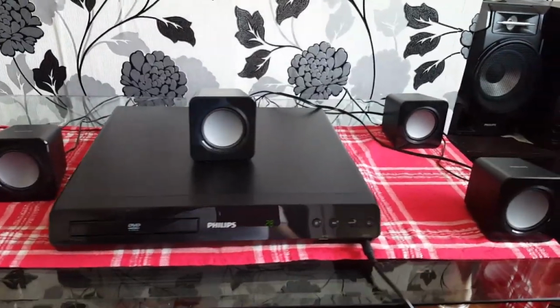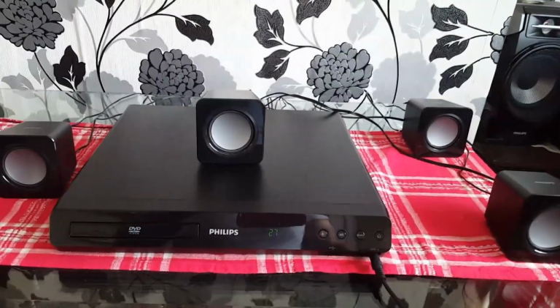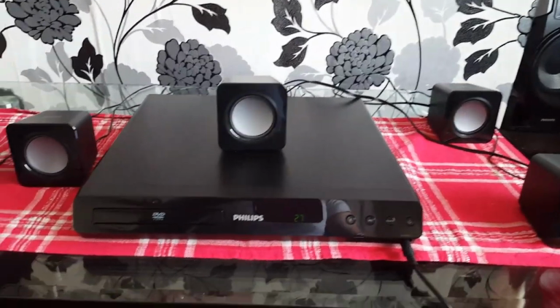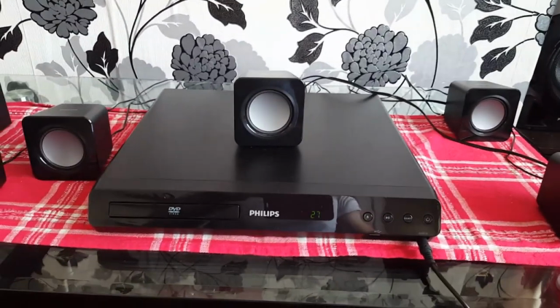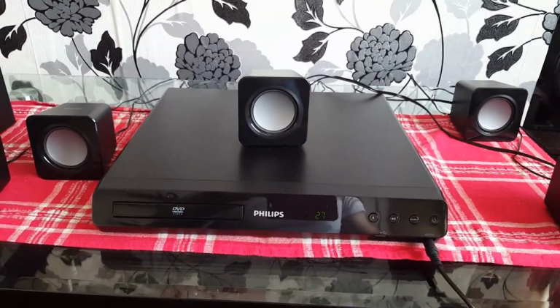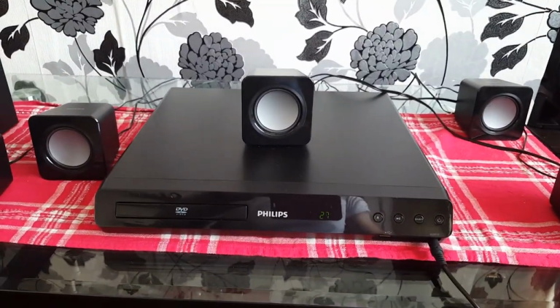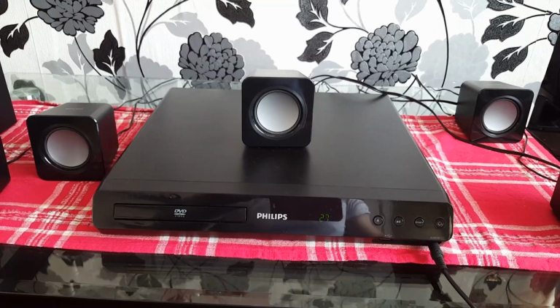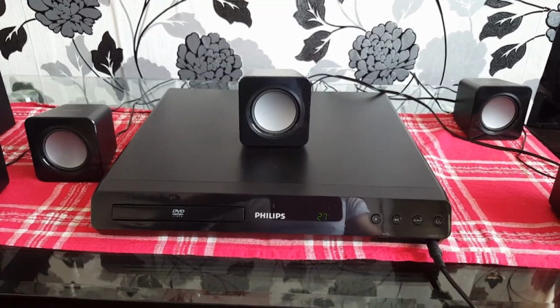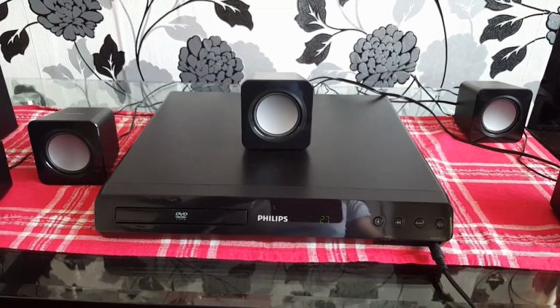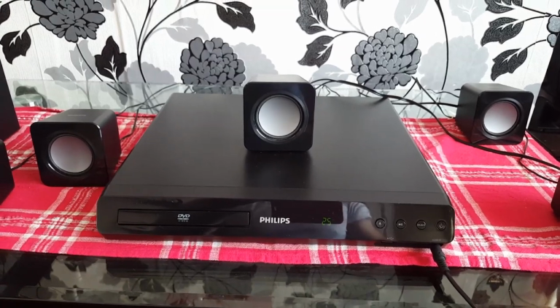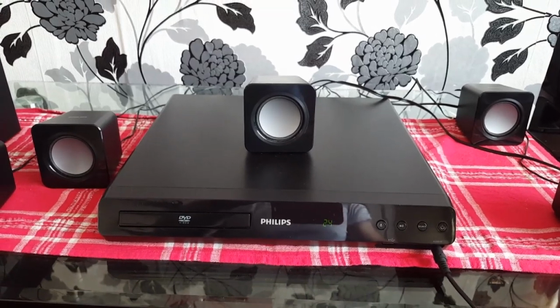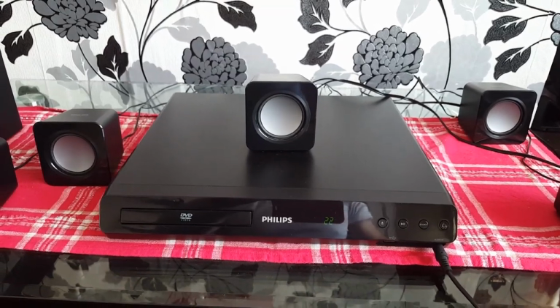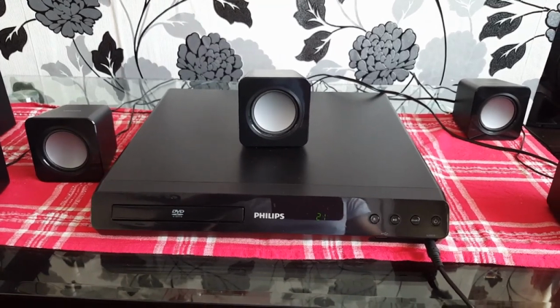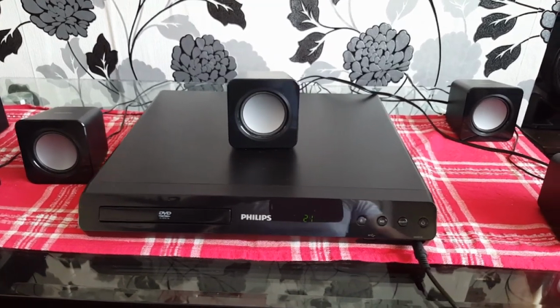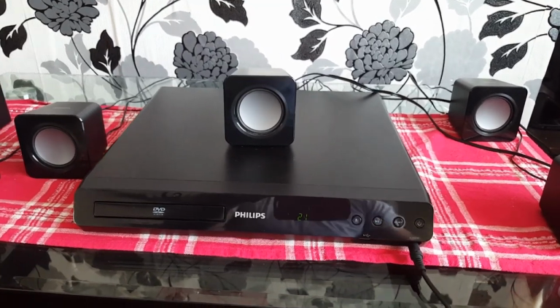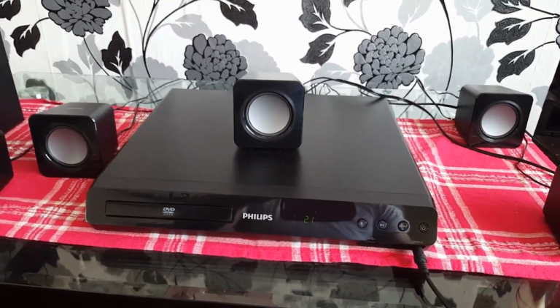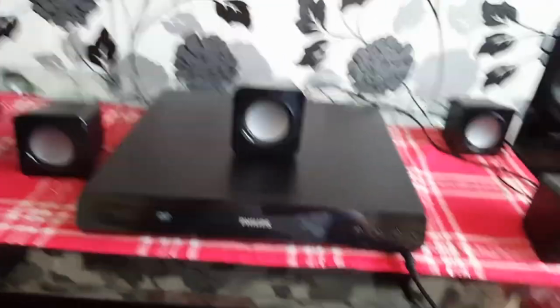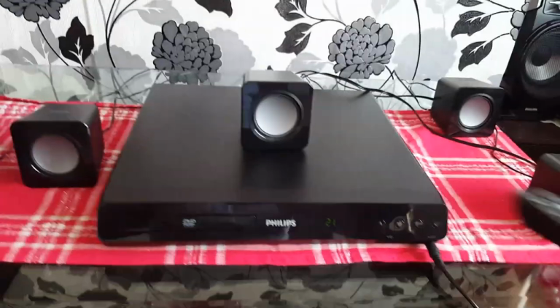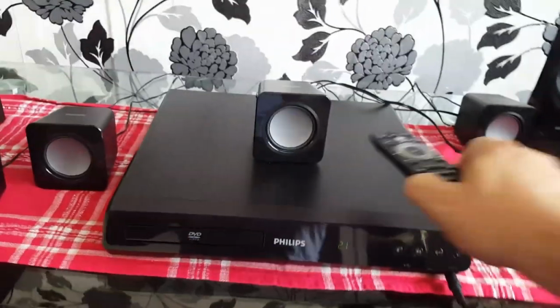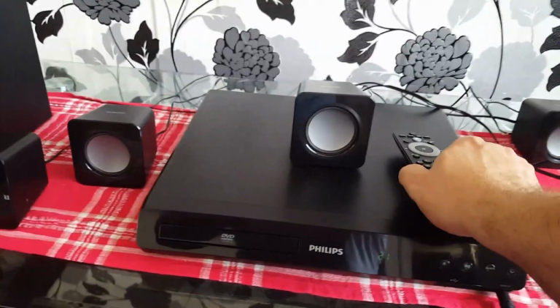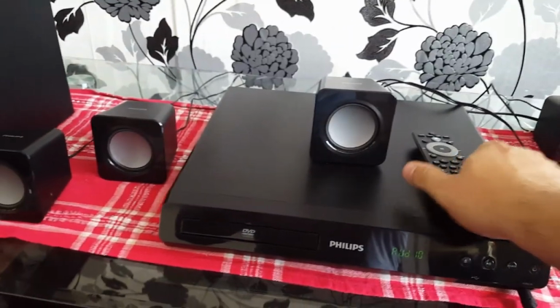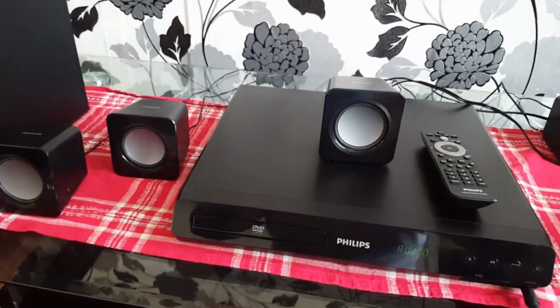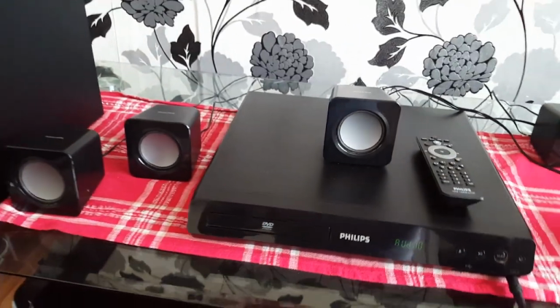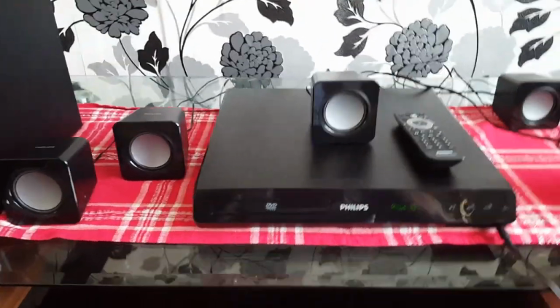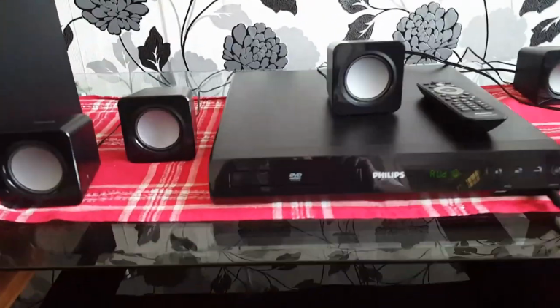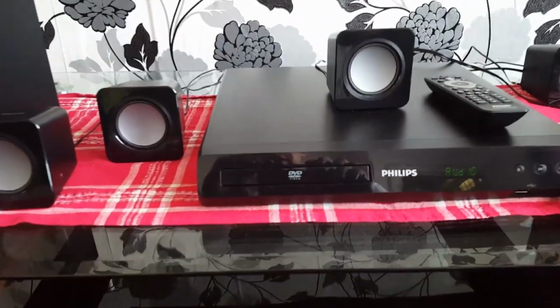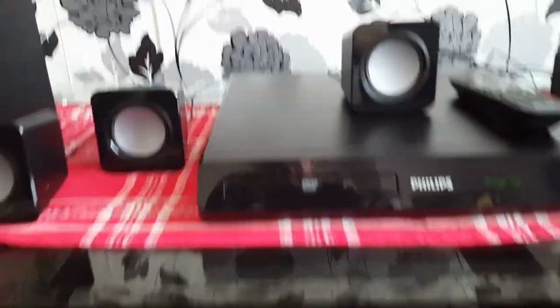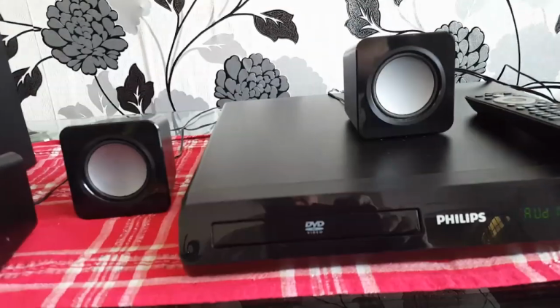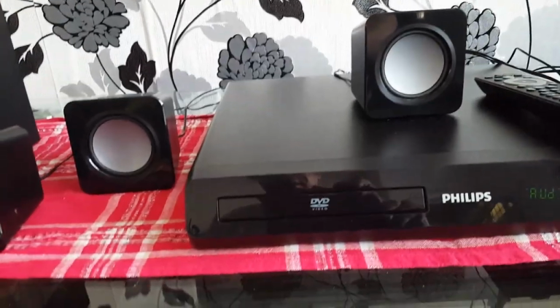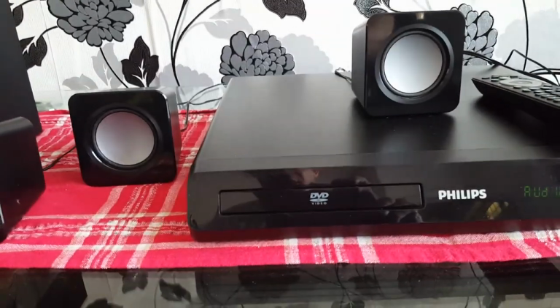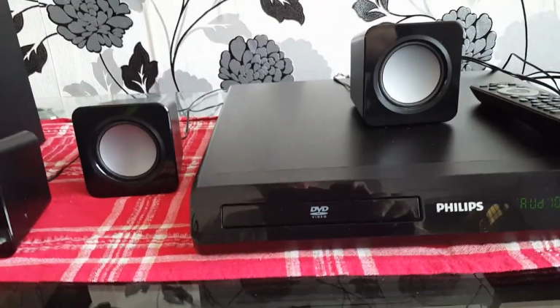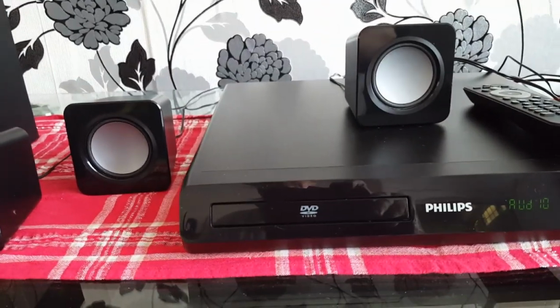Philips home theater HDD 3510. It has 300 watts. You can play CD, MP3, DVD.